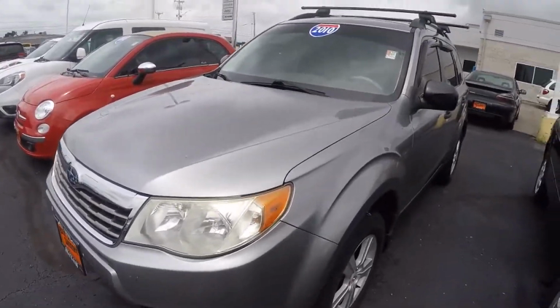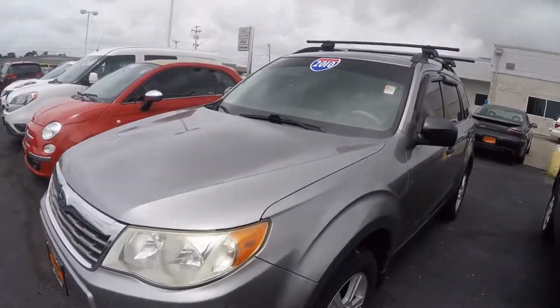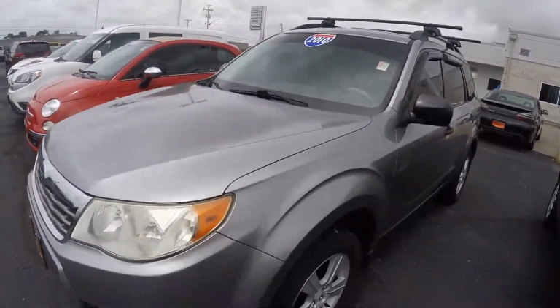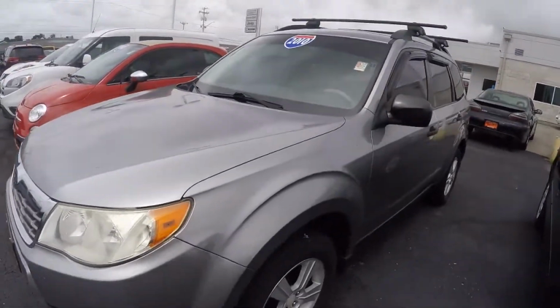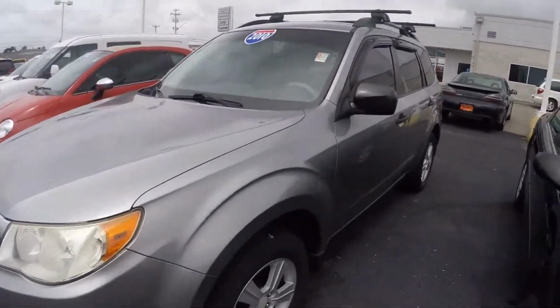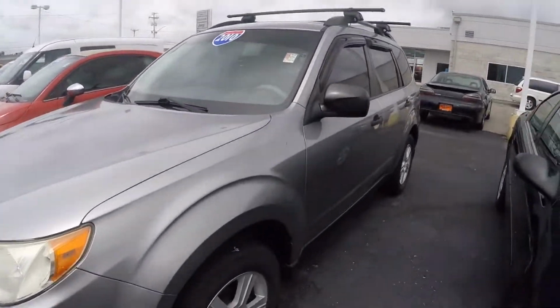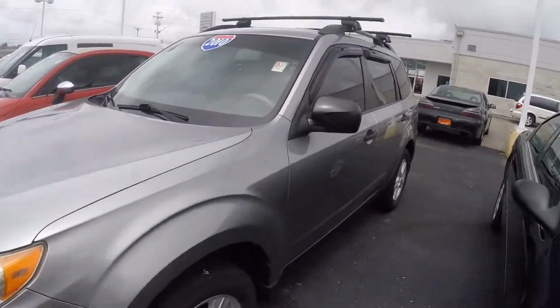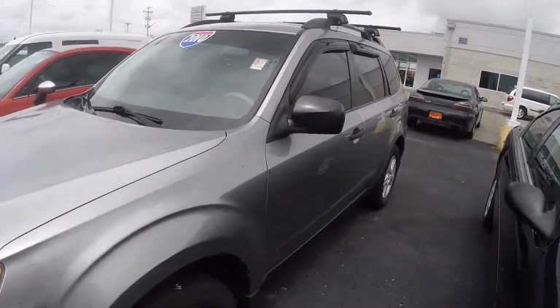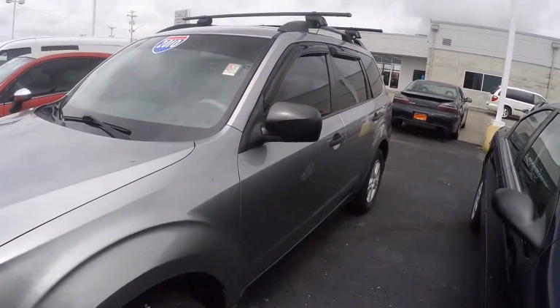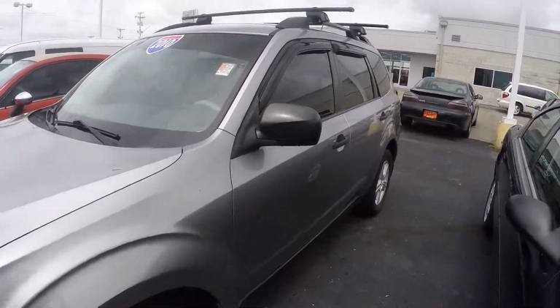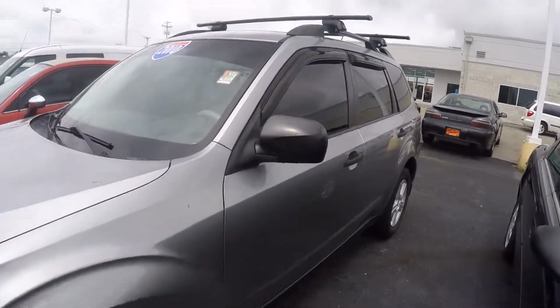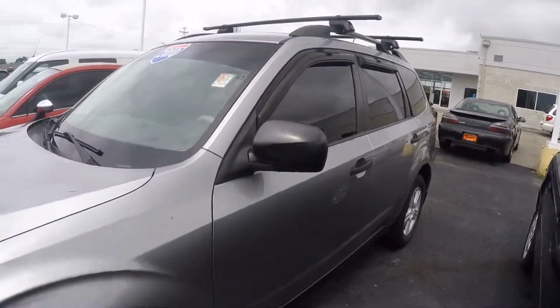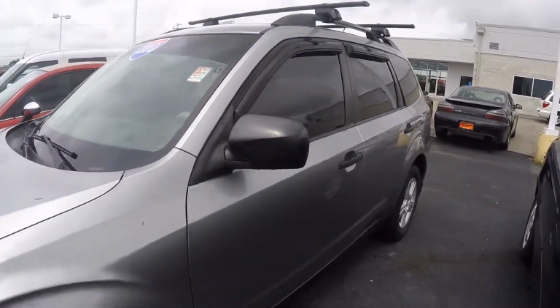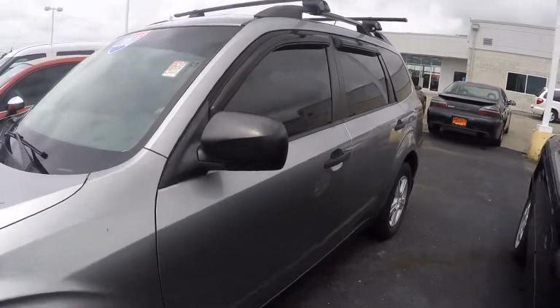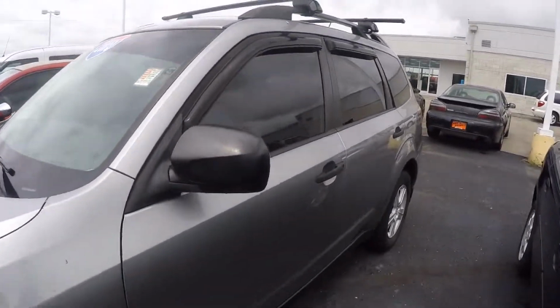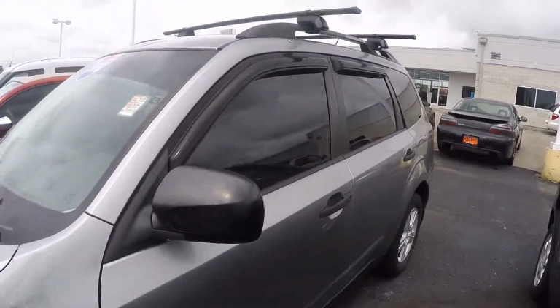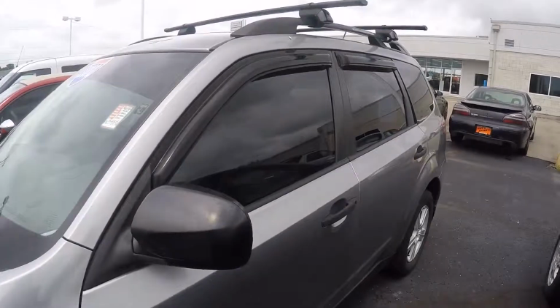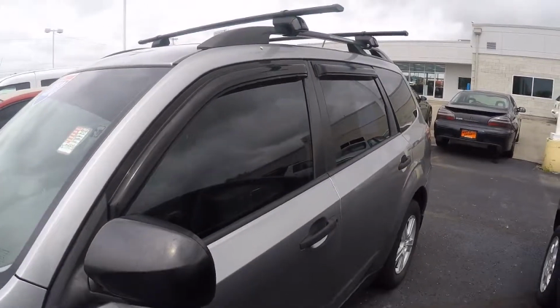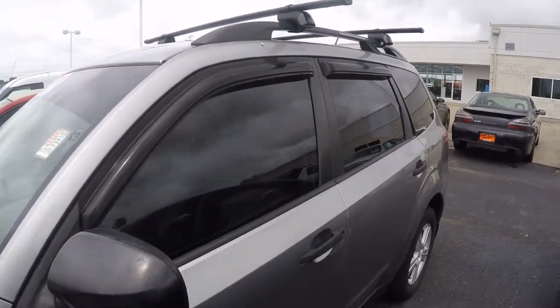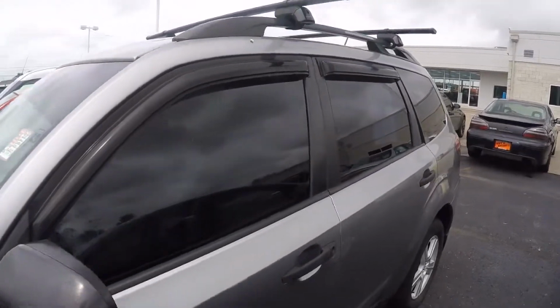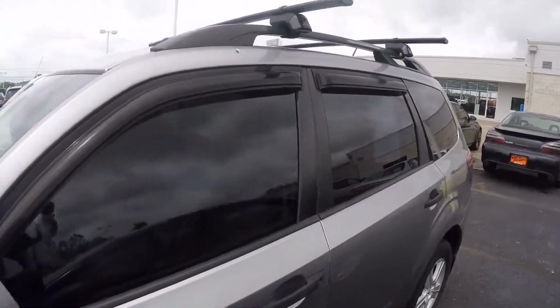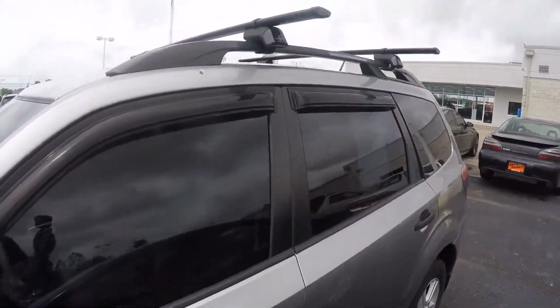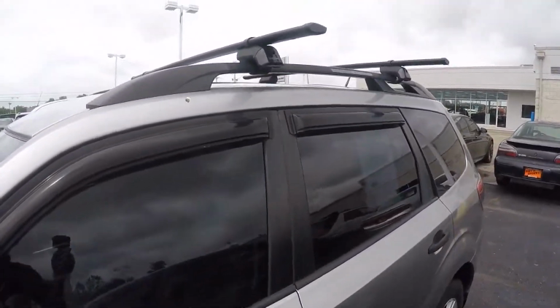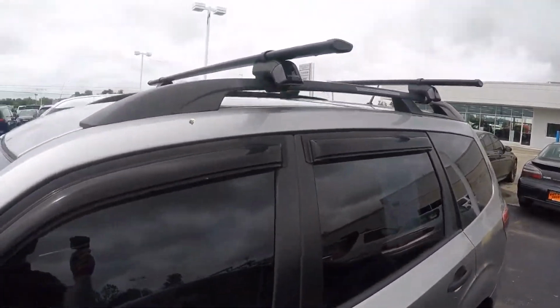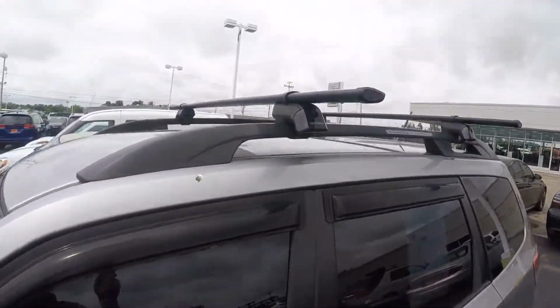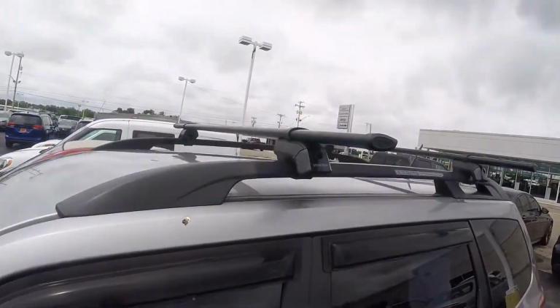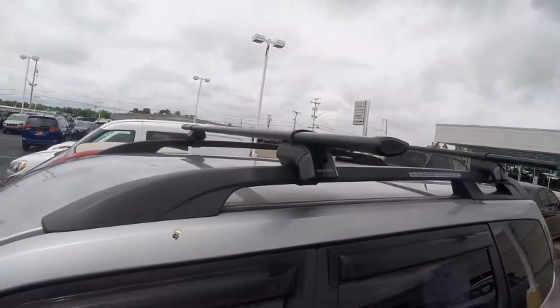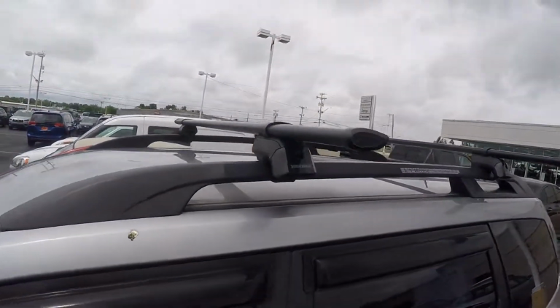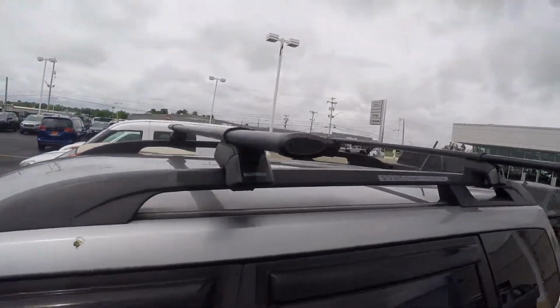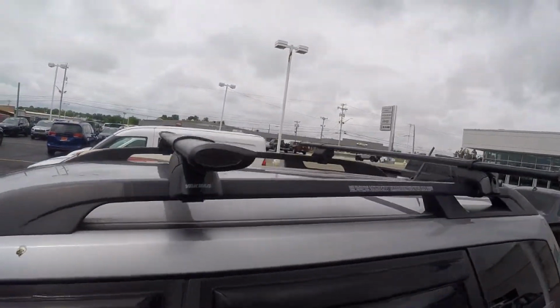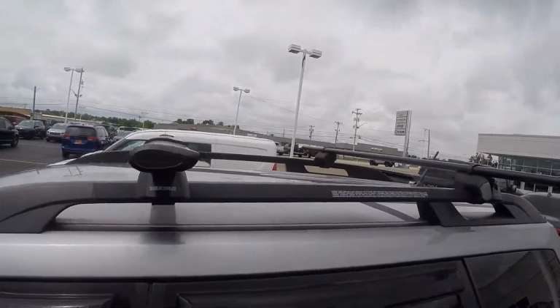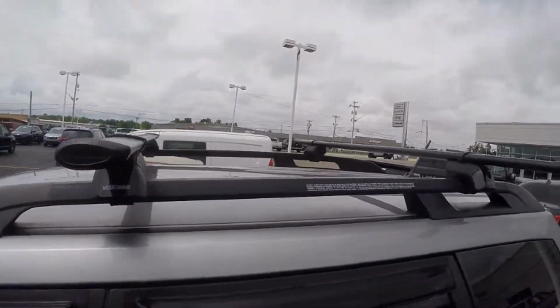Good-looking Forester, low-priced with tinted windows. We do have roof racks up here with your sliders.